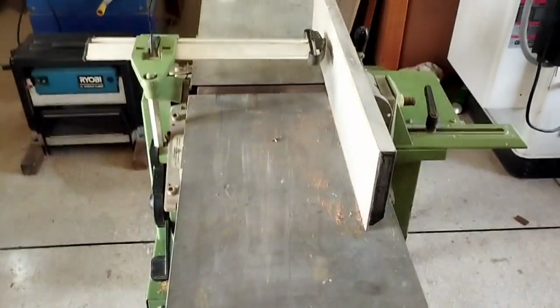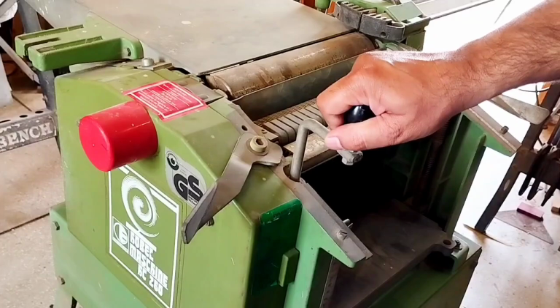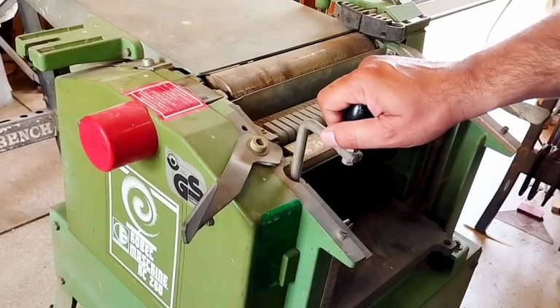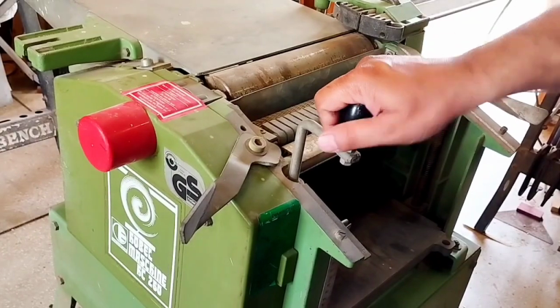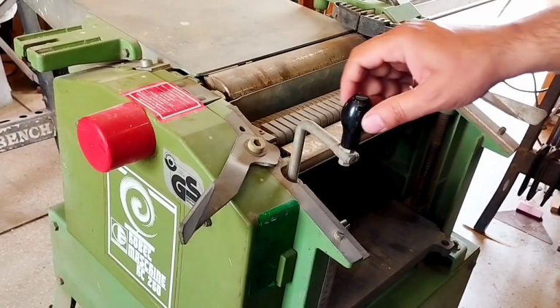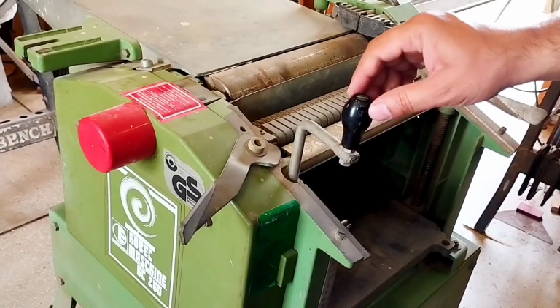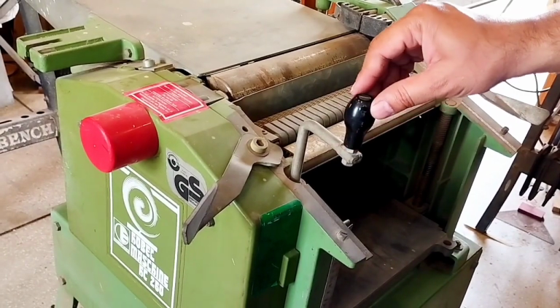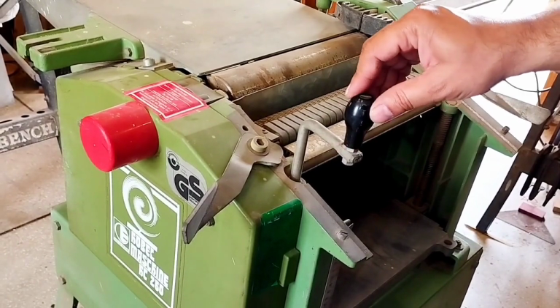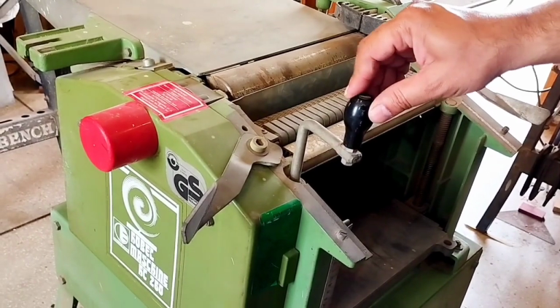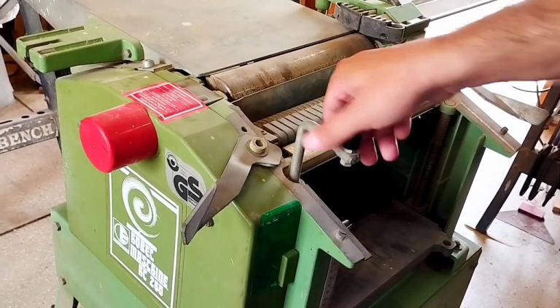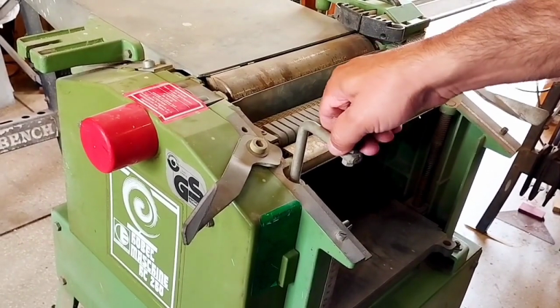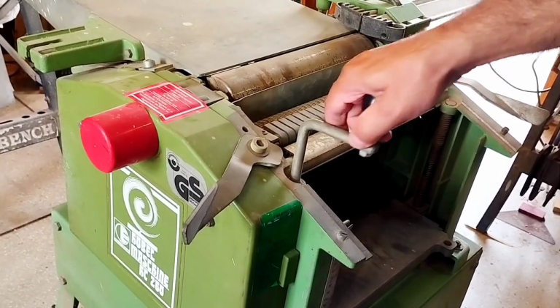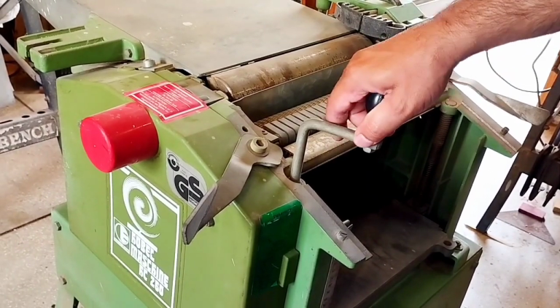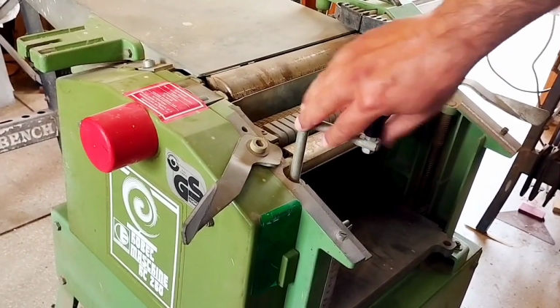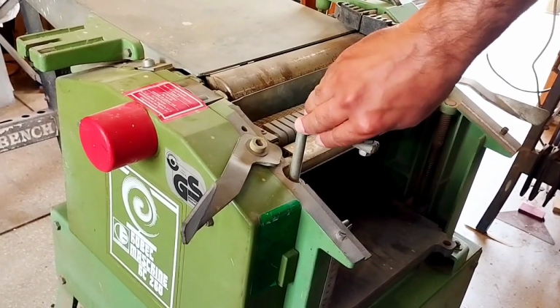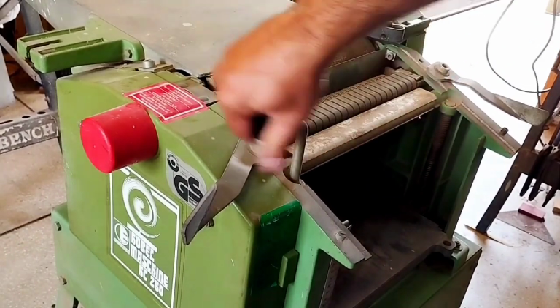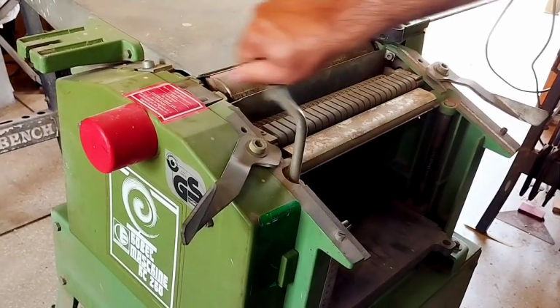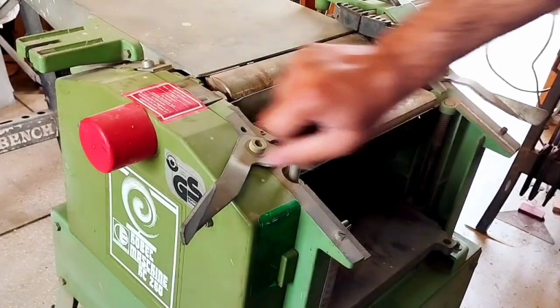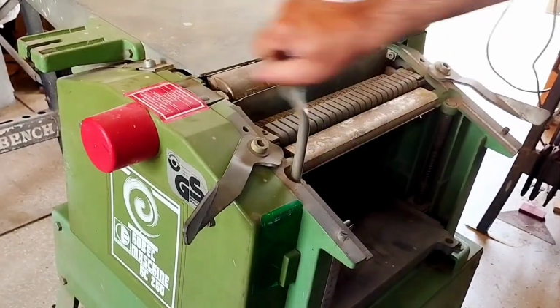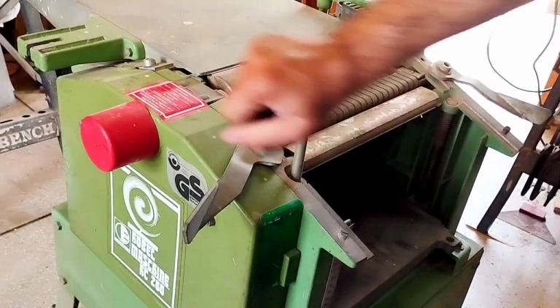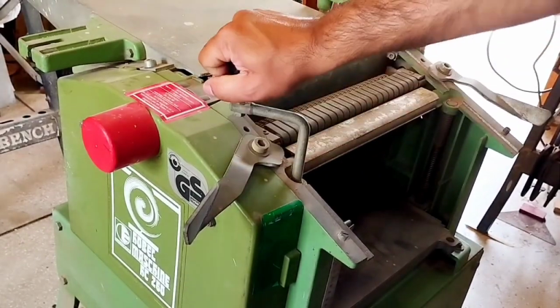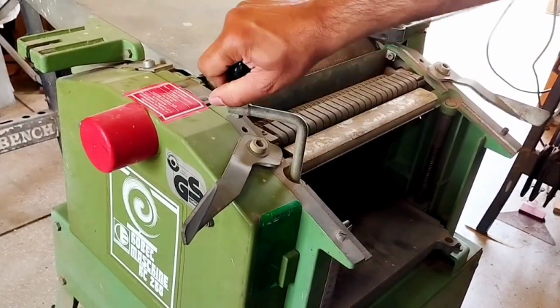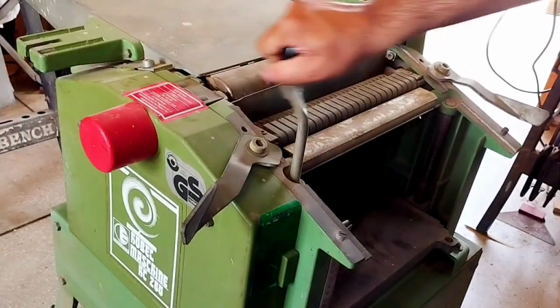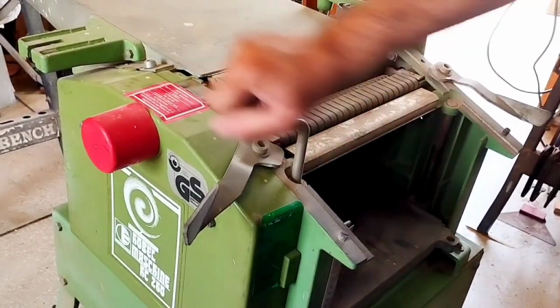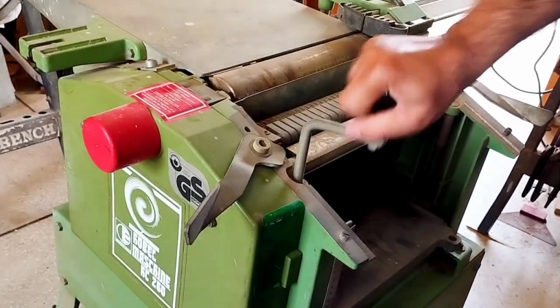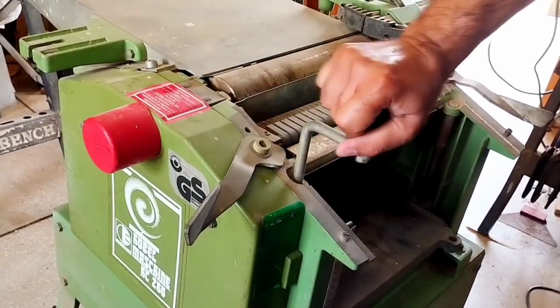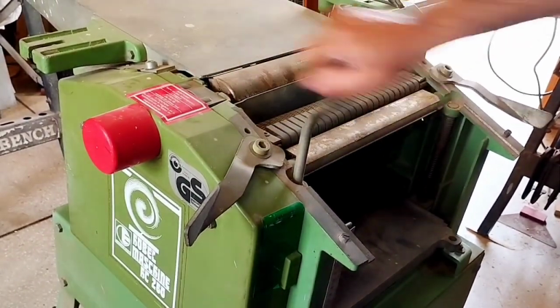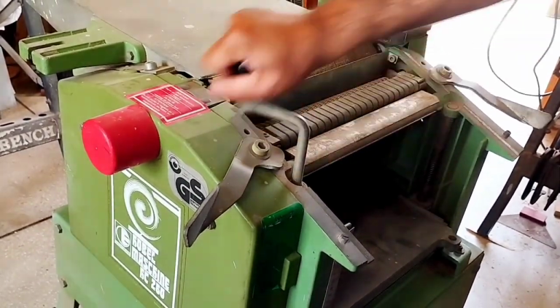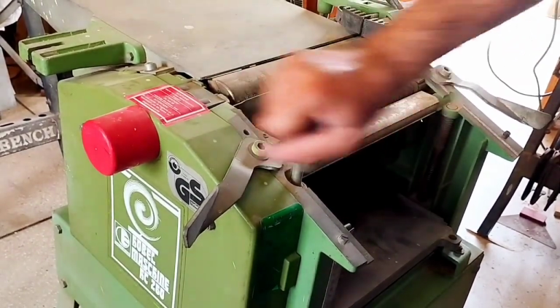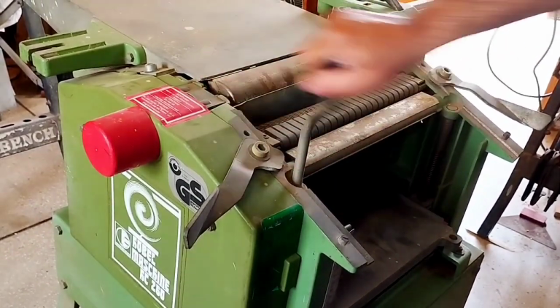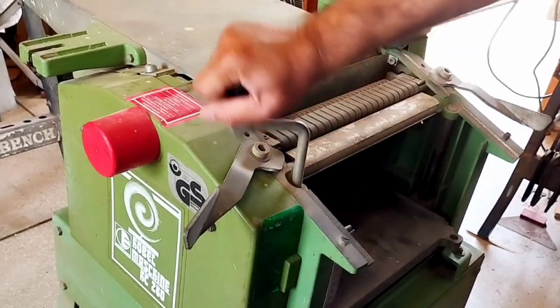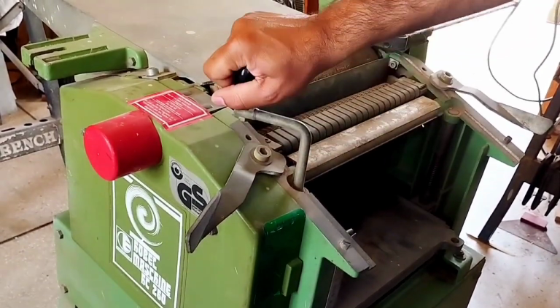This is a complete machine — no part is missing and all the accessories are available. The up-down mechanism is also functional, and the table moves up and down easily.